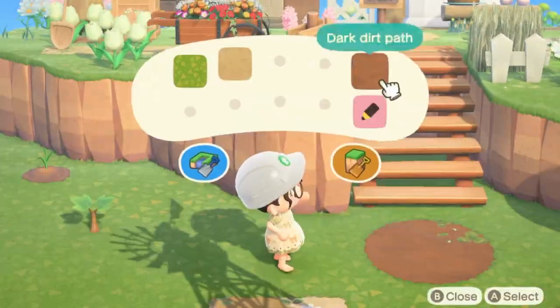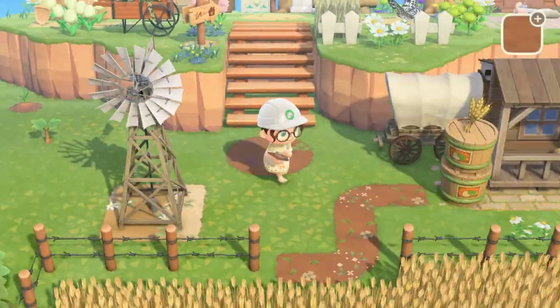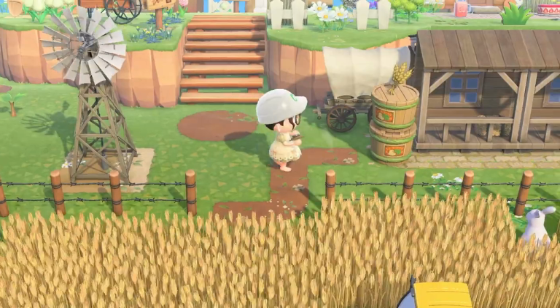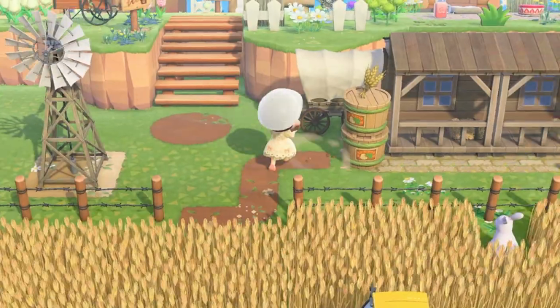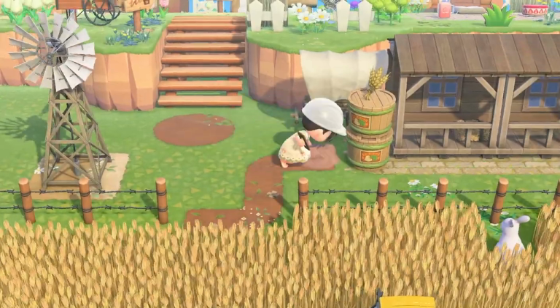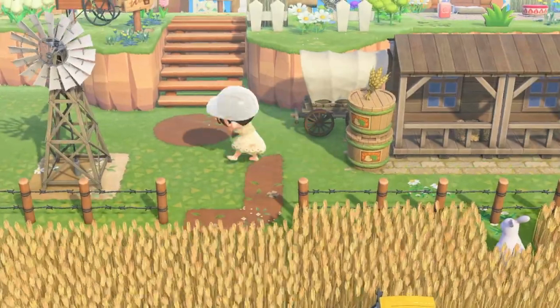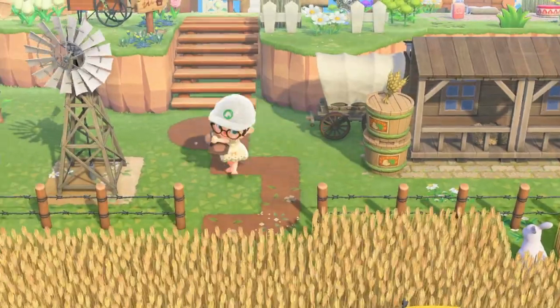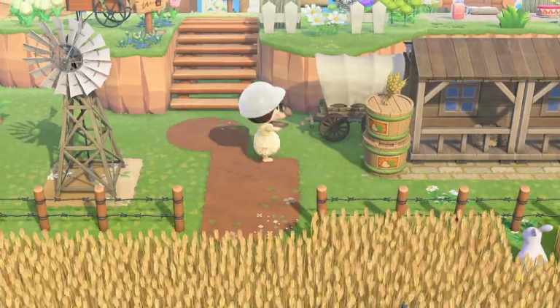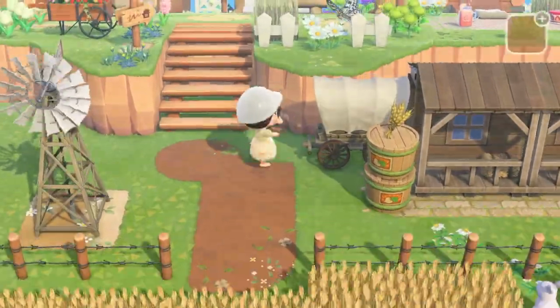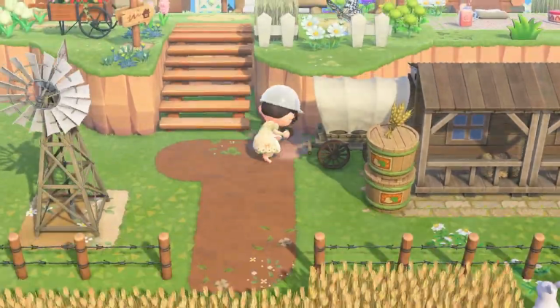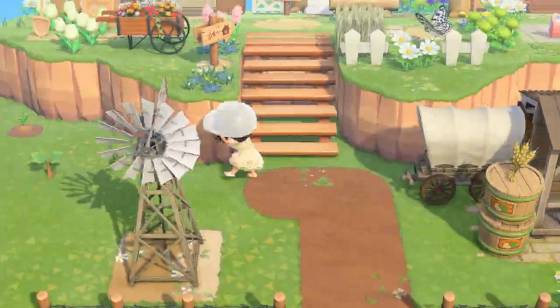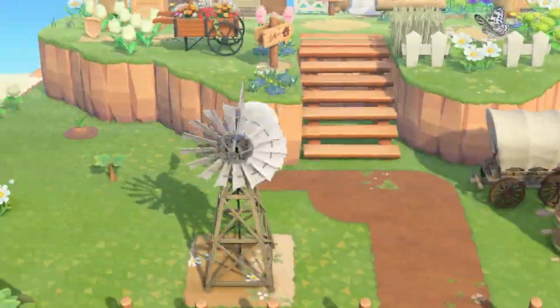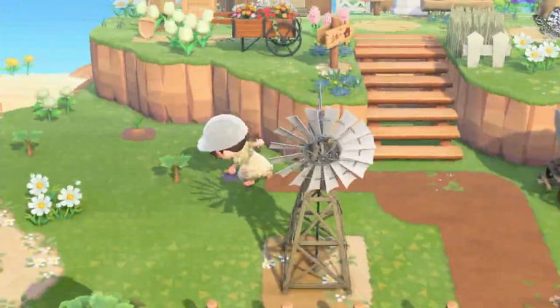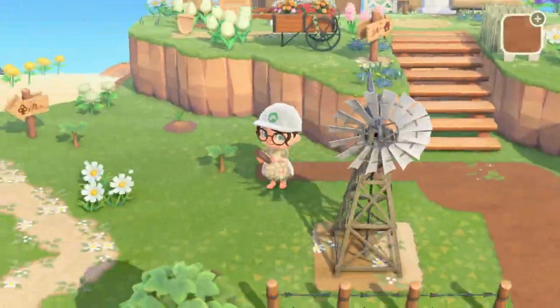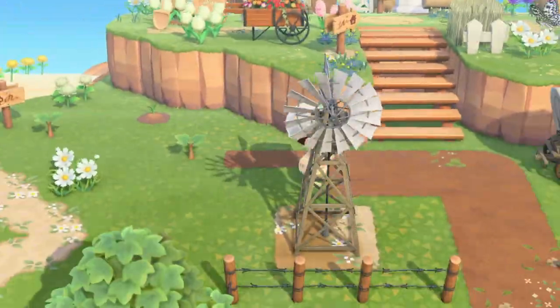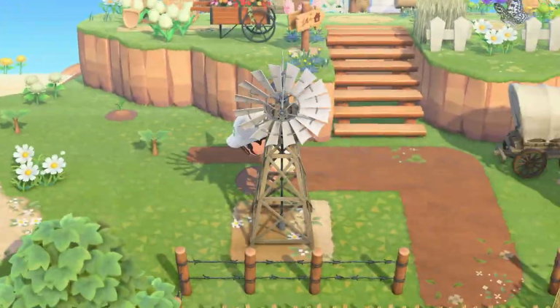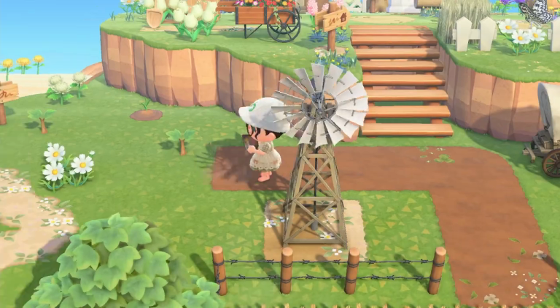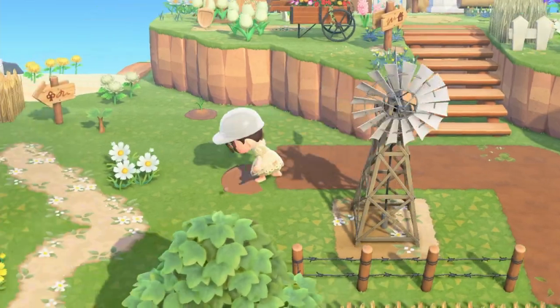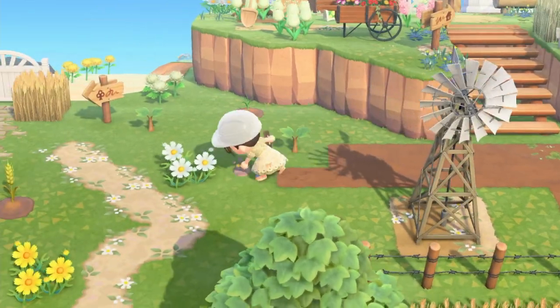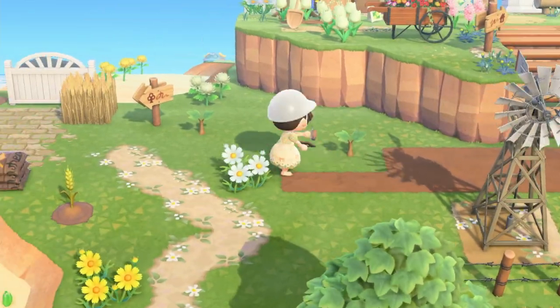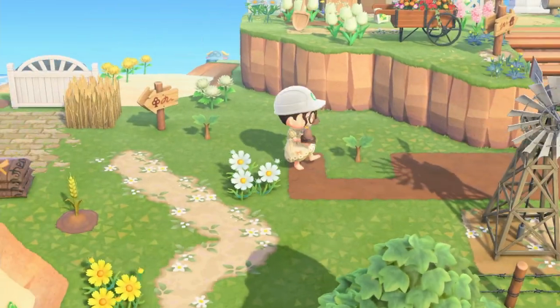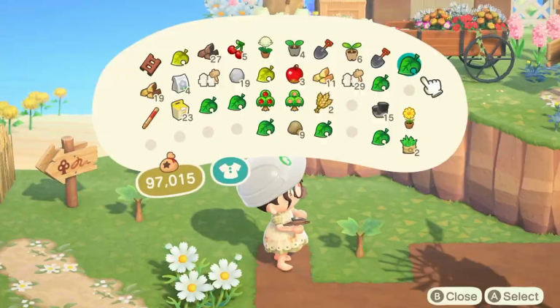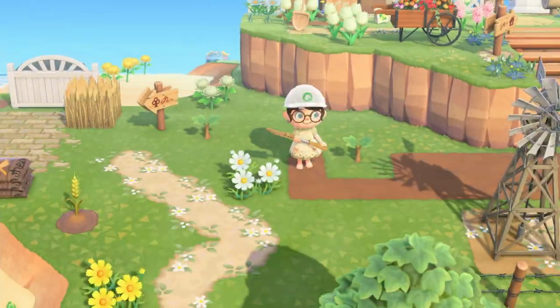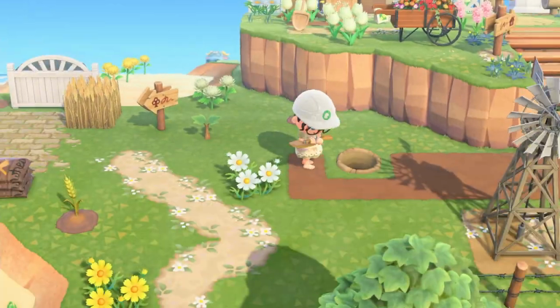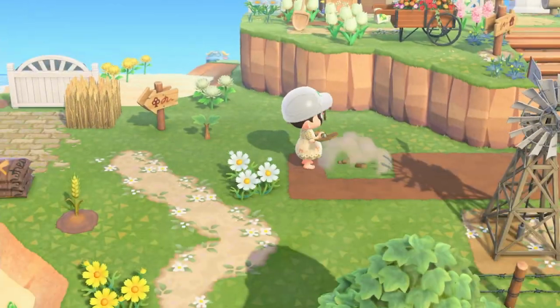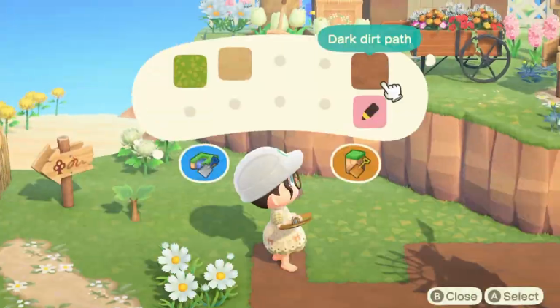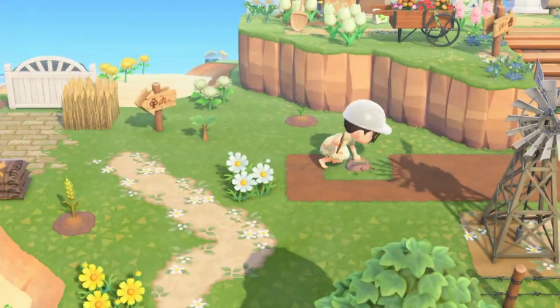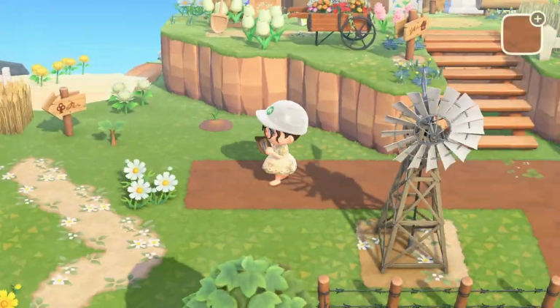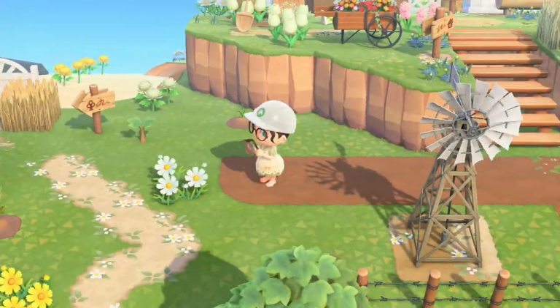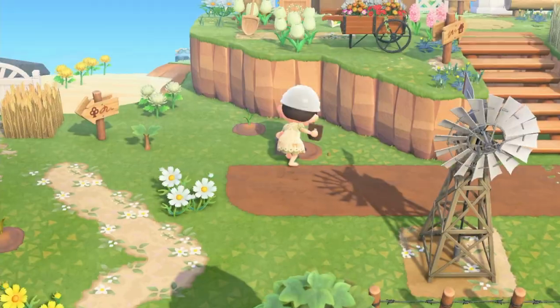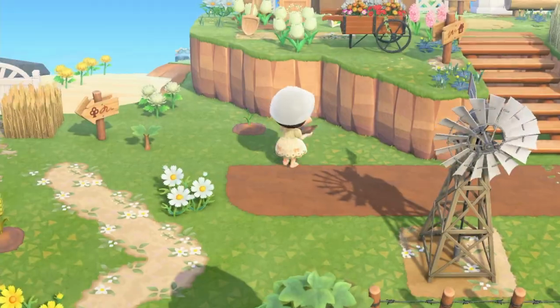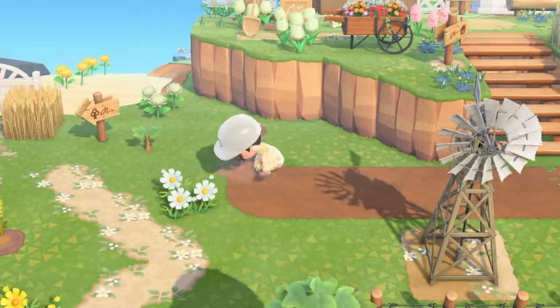I decided I wanted to change up the path linking the wheat field to Paddy and Alma's area because I wanted it to join up to the wheat area too. So I just extended the dark dirt path and then put some more custom designs over the top of it.